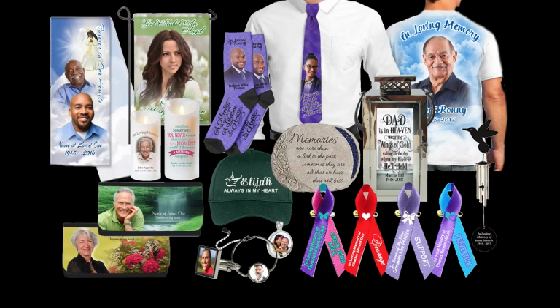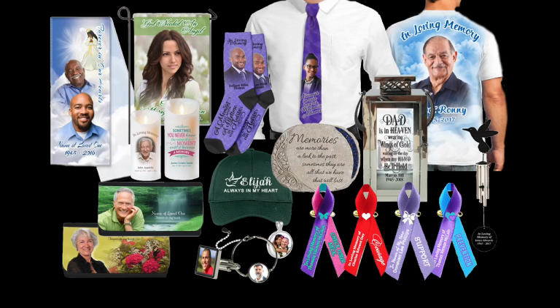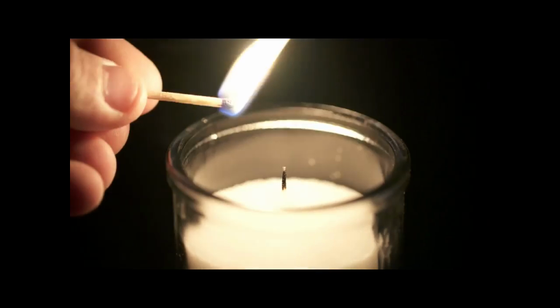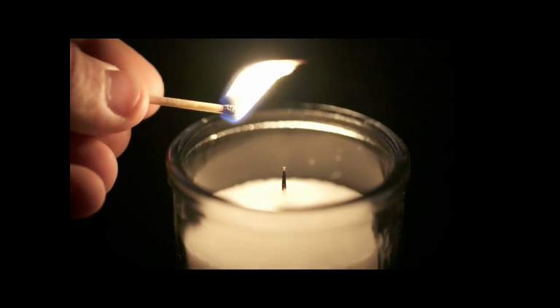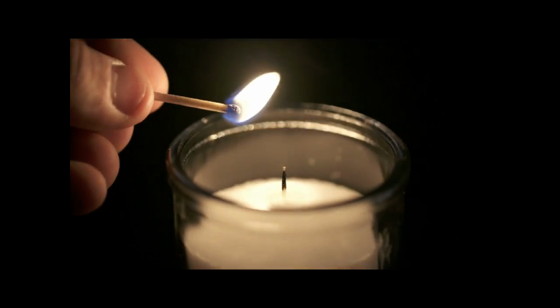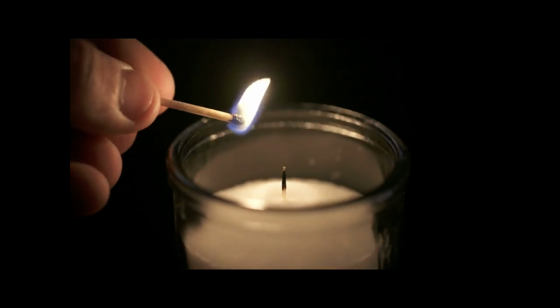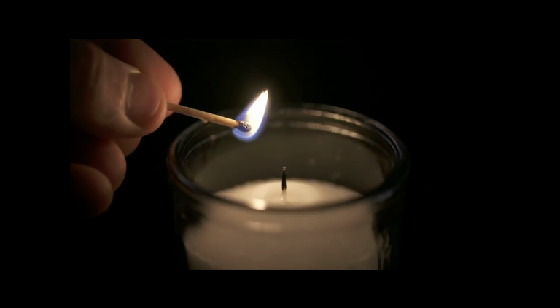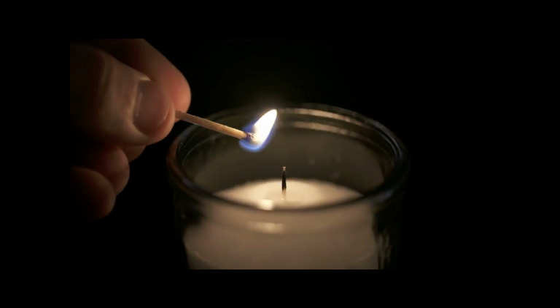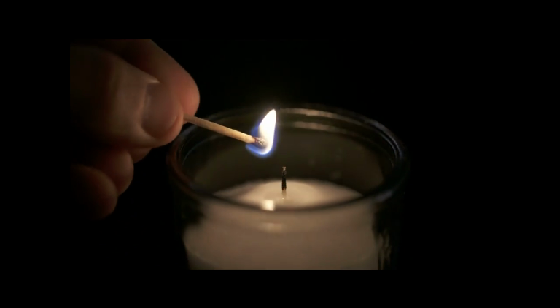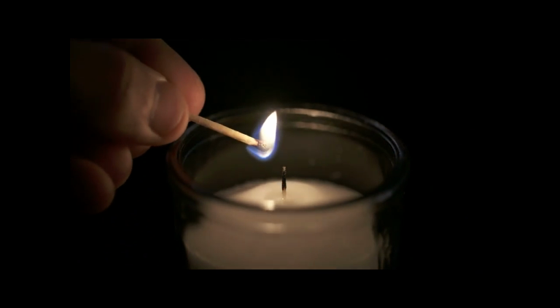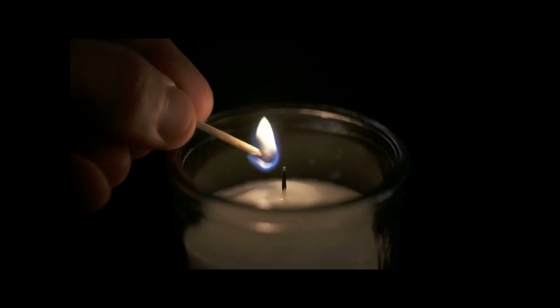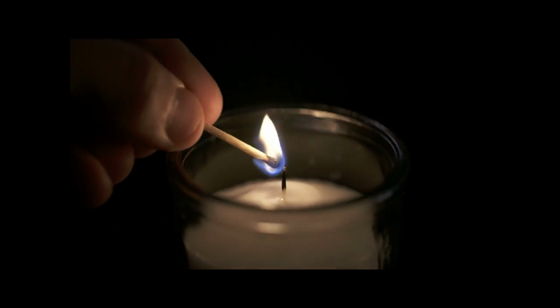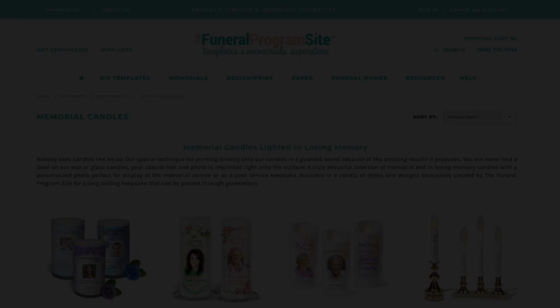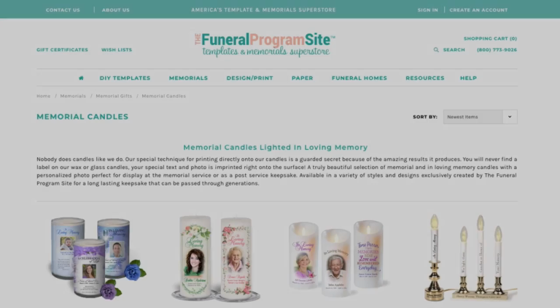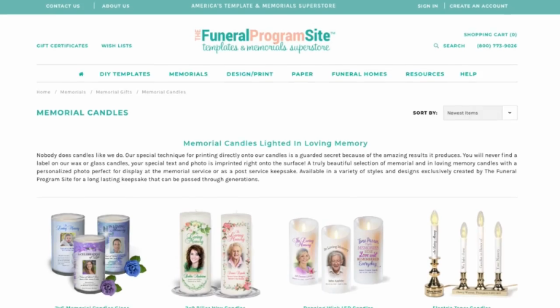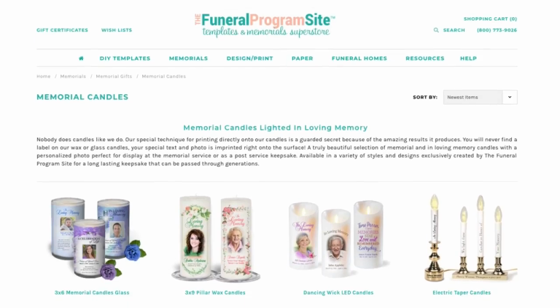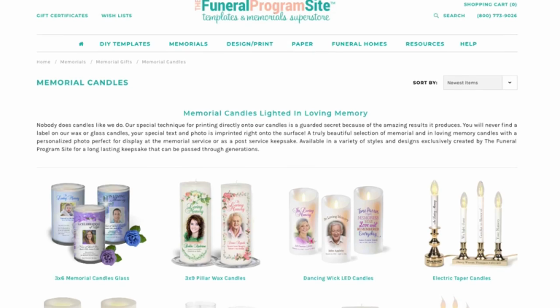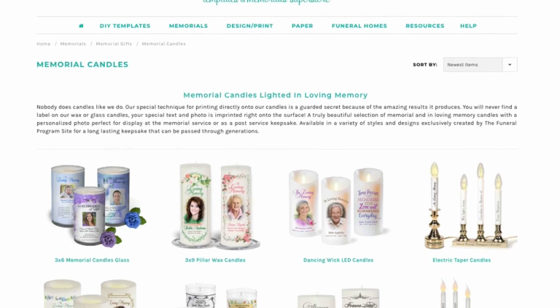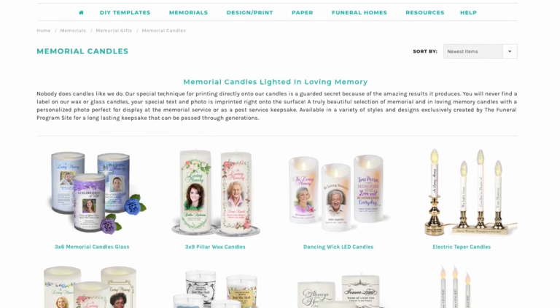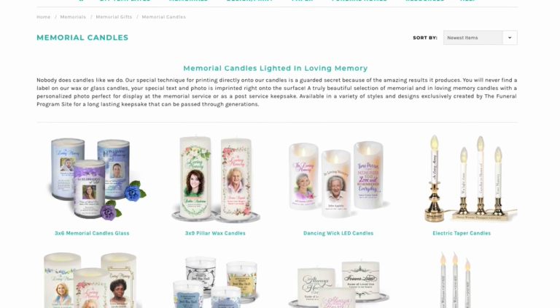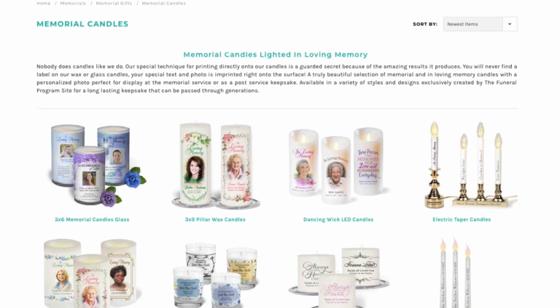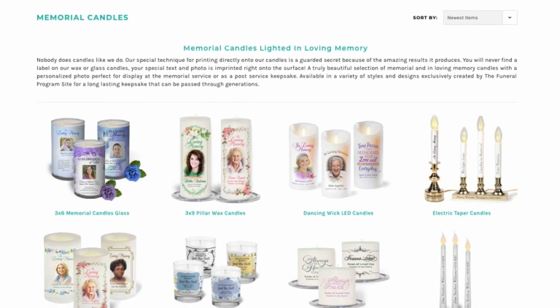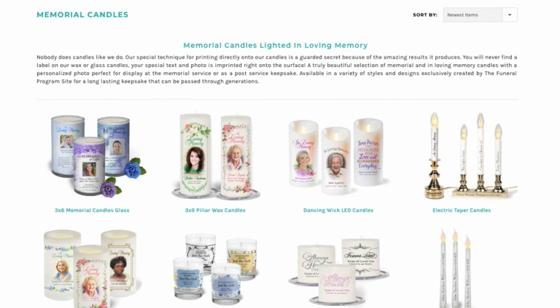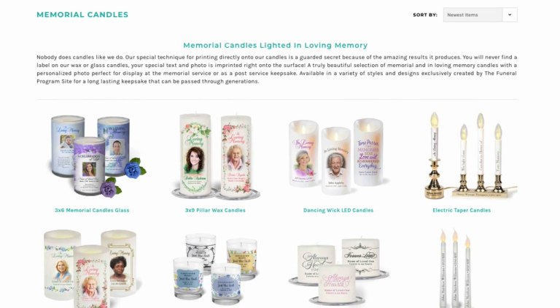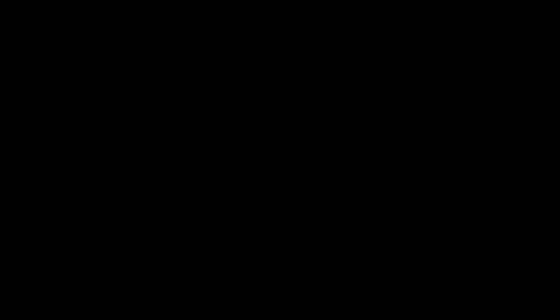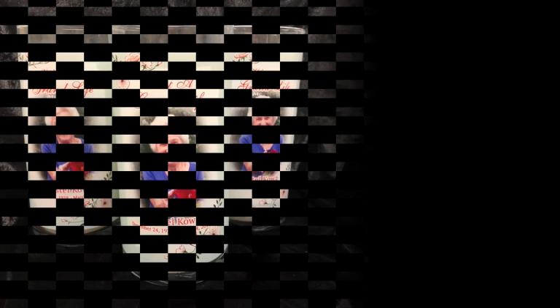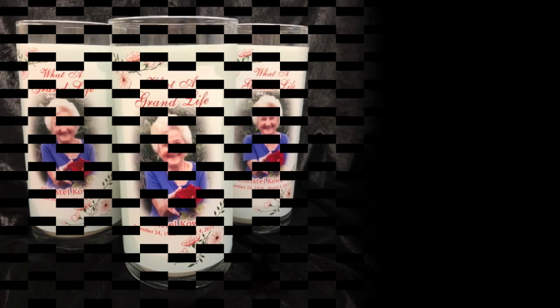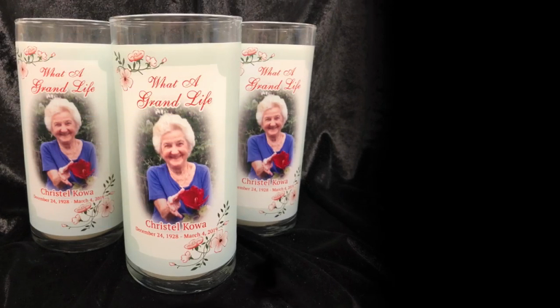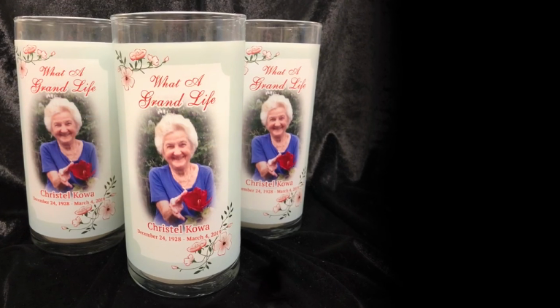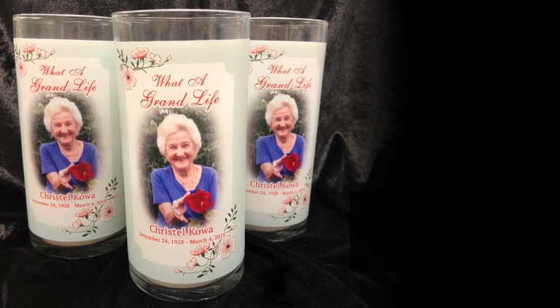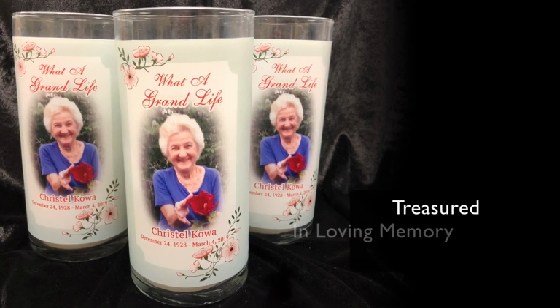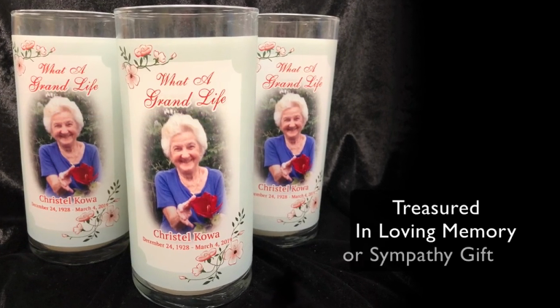Light a memory in honor of a loved one on any day of the year. We offer many different ways to create a lighted memorial. Our glass memorial candles are a treasured sympathy gift.